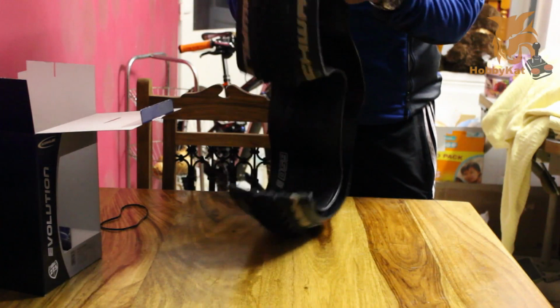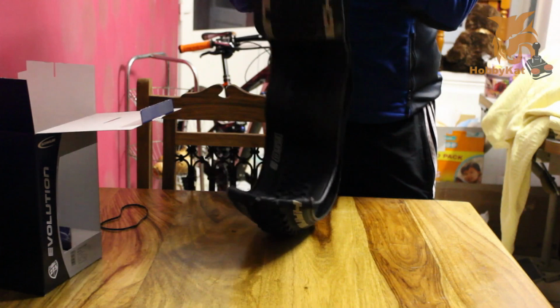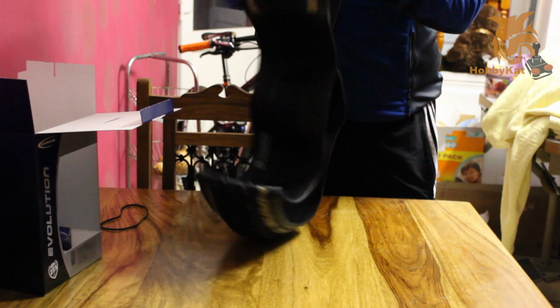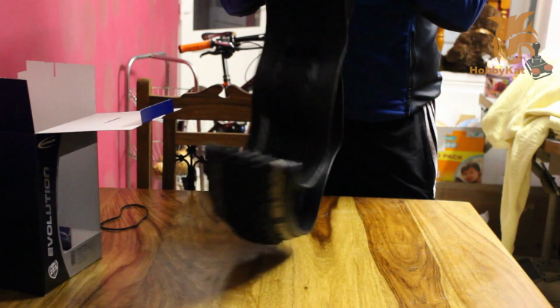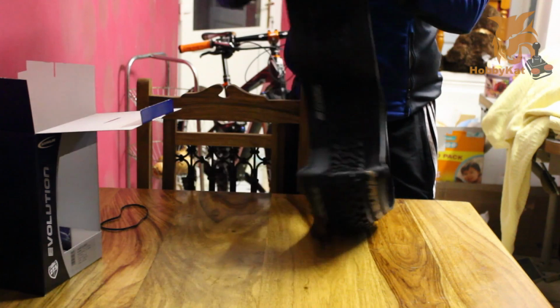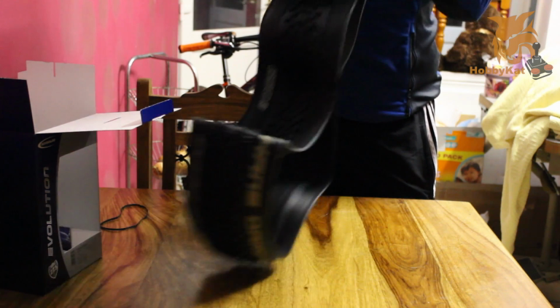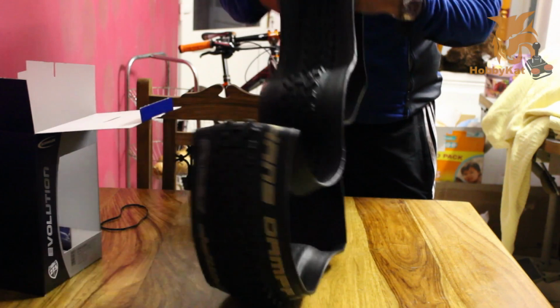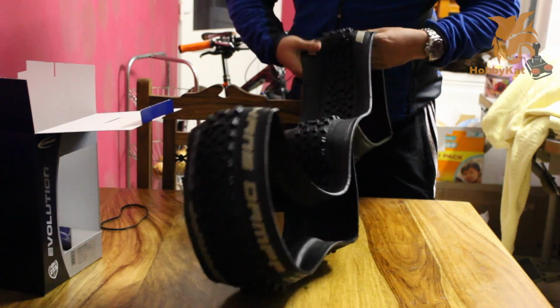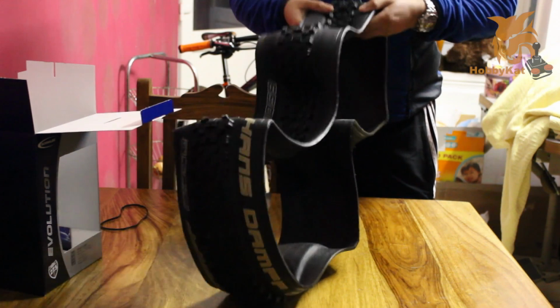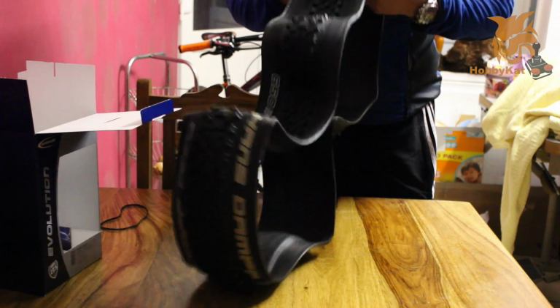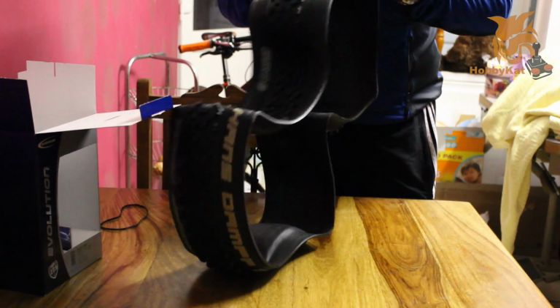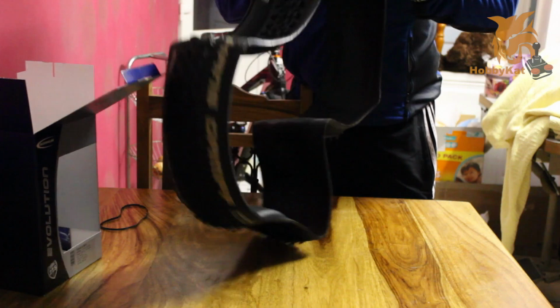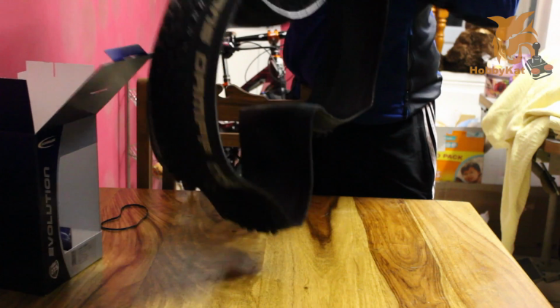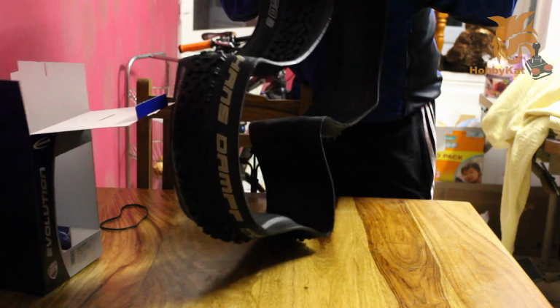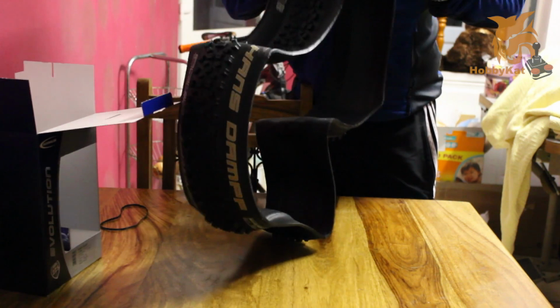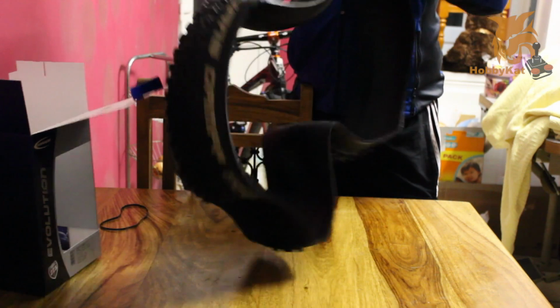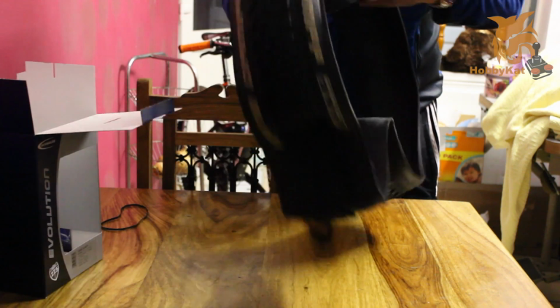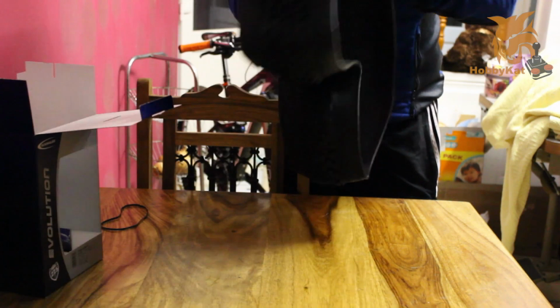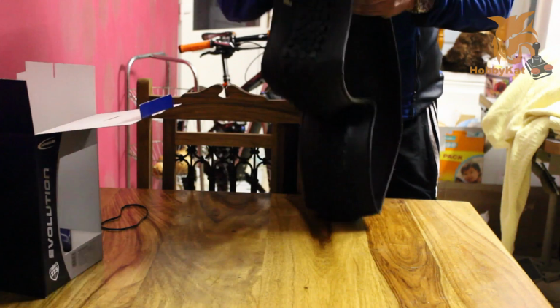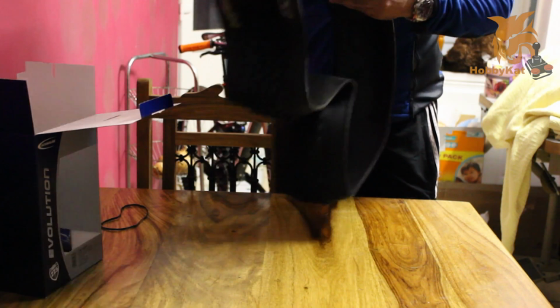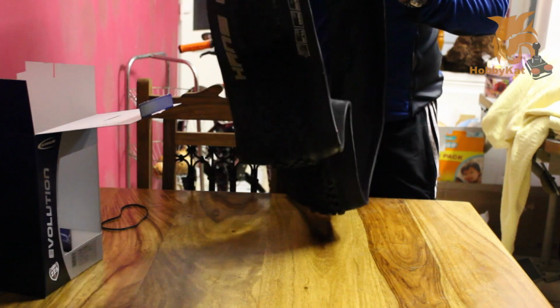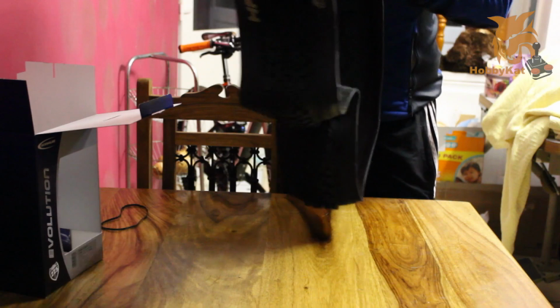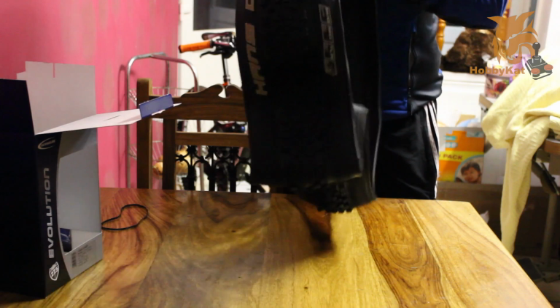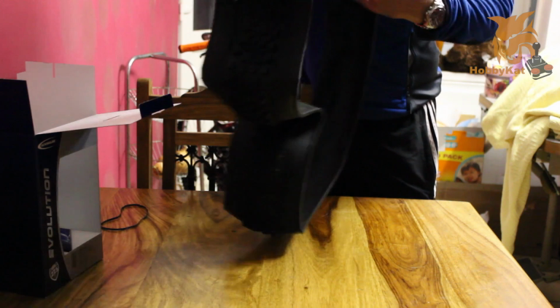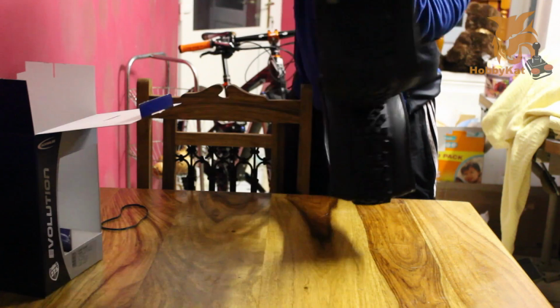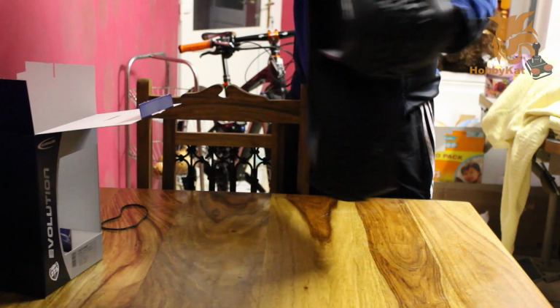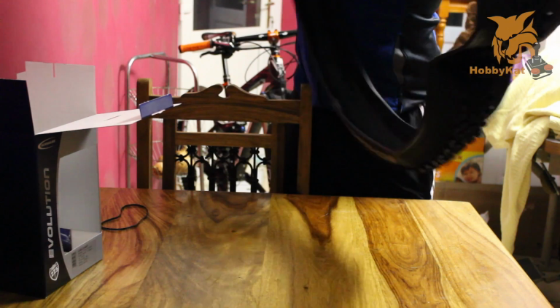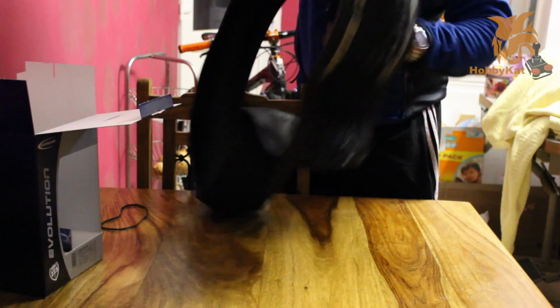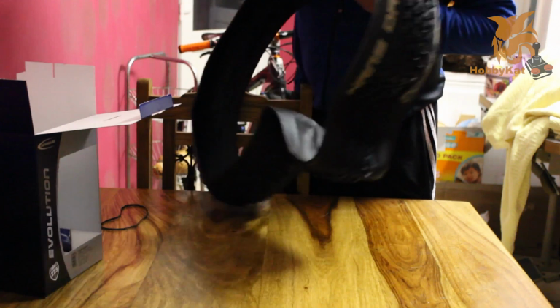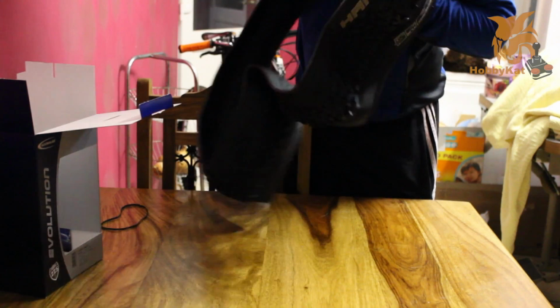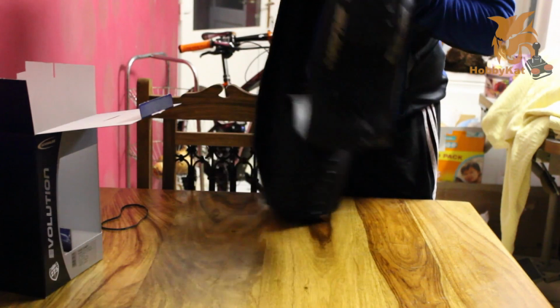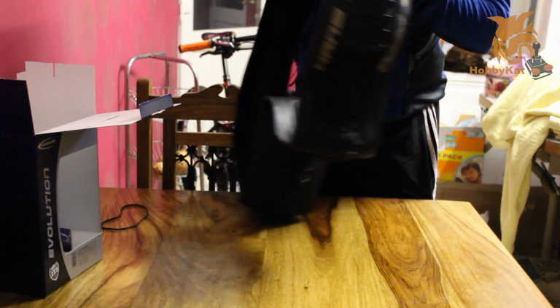This is a really stiff tyre — stiffer than any I've handled yet. The stiffest one I've had previously is a Knobbly Nick. There's not much give, so I think this is going to be pretty hard to fit.